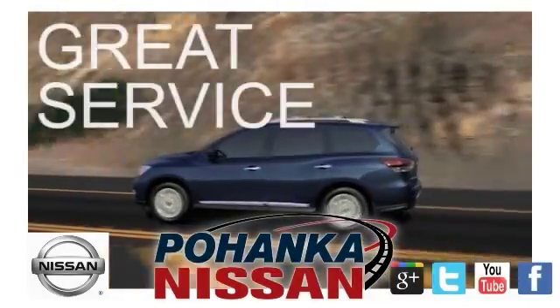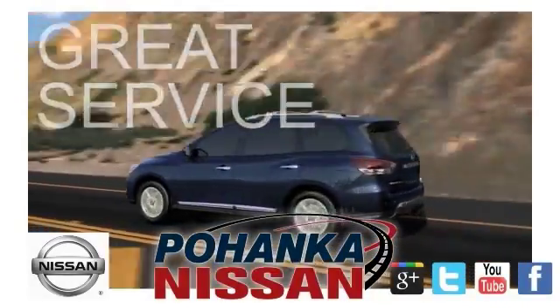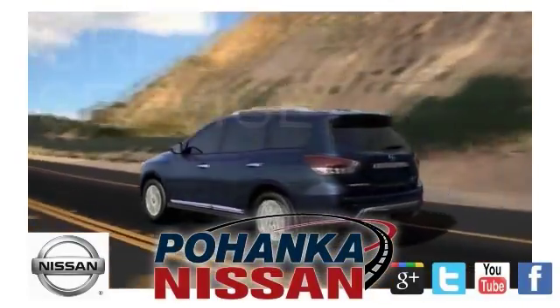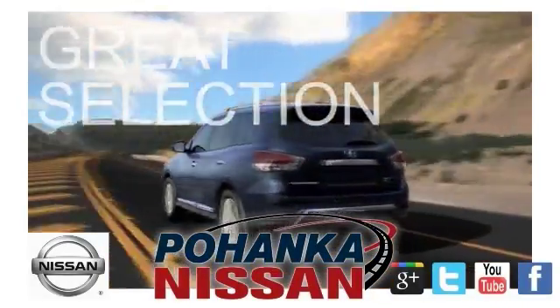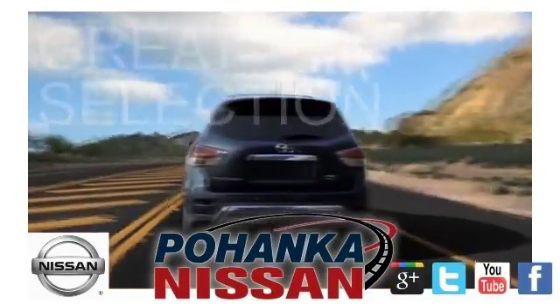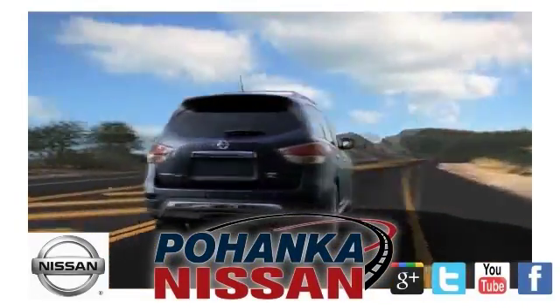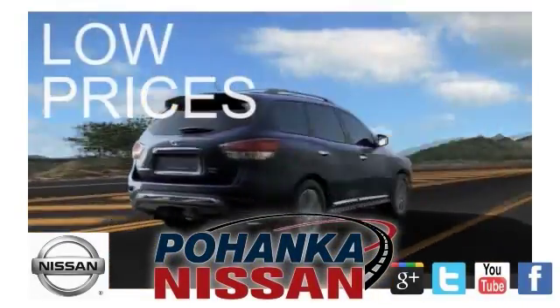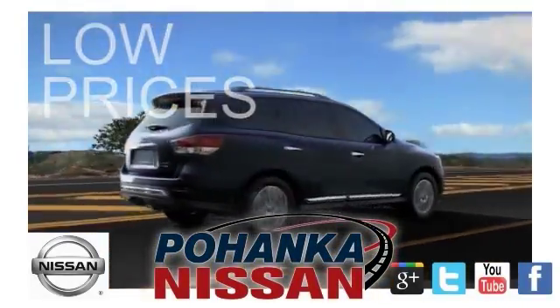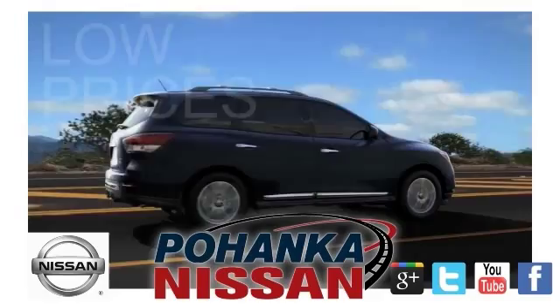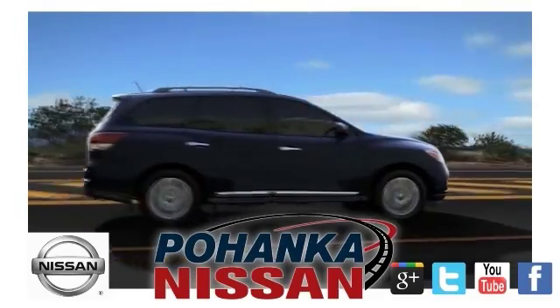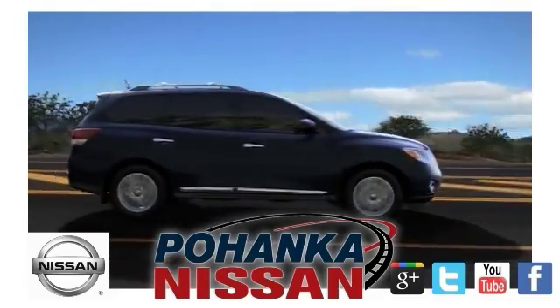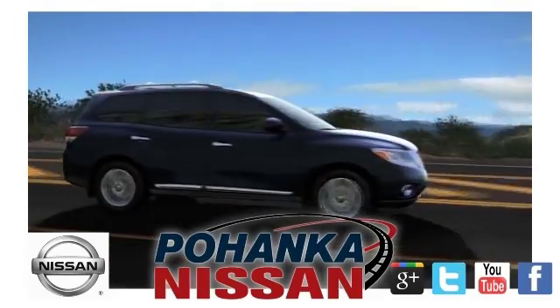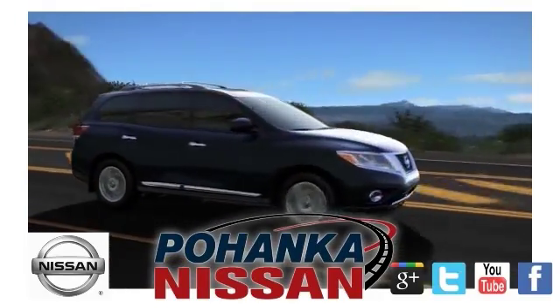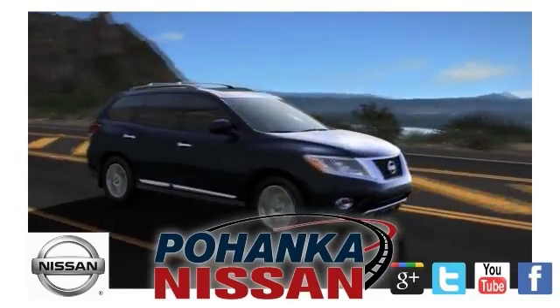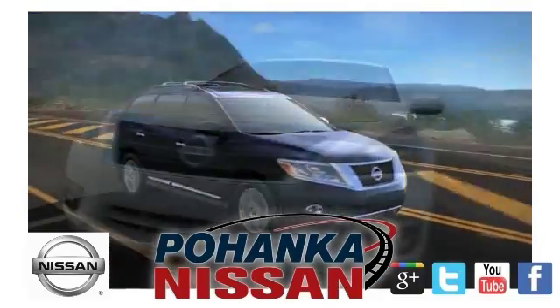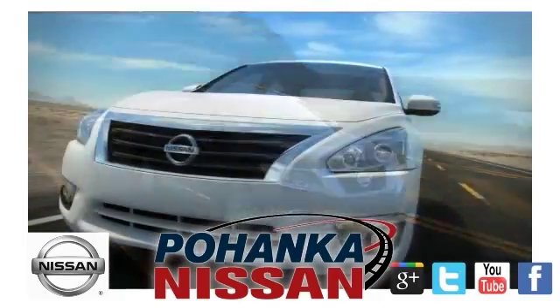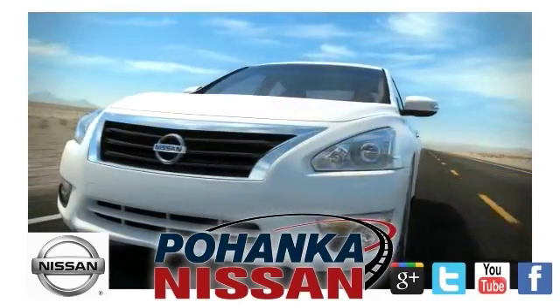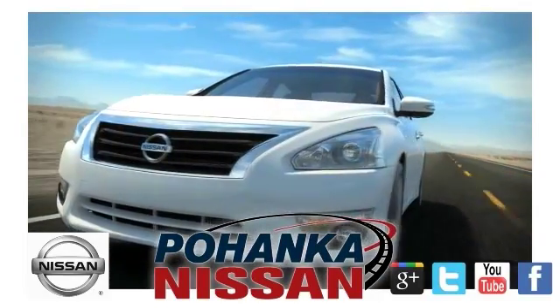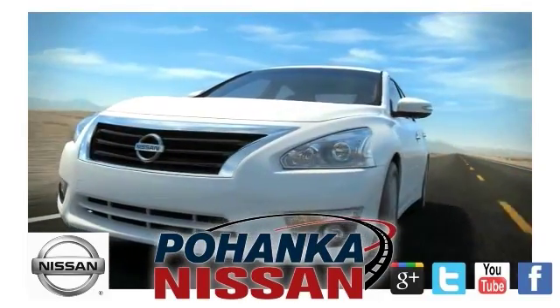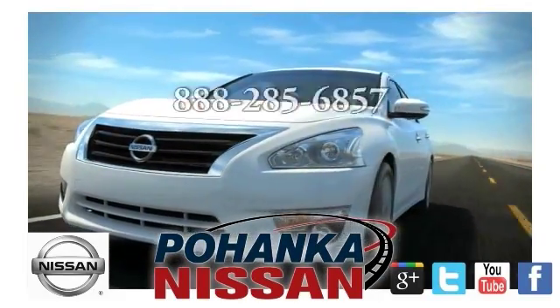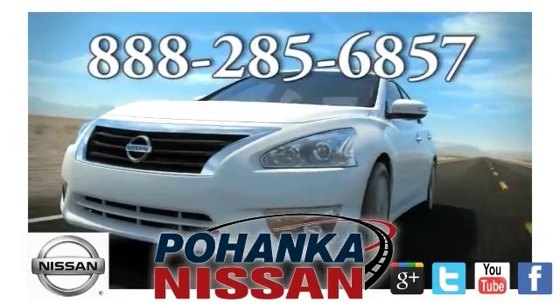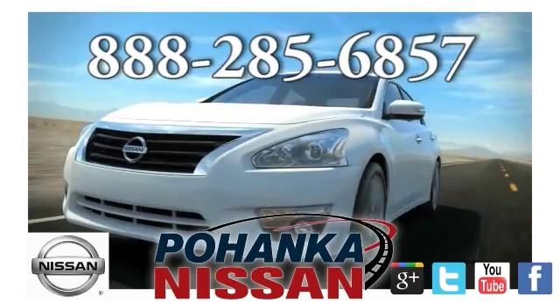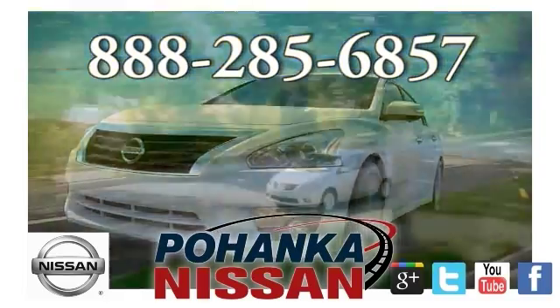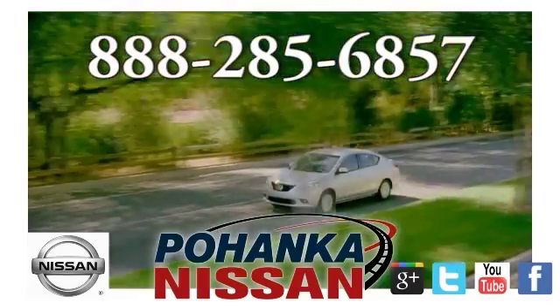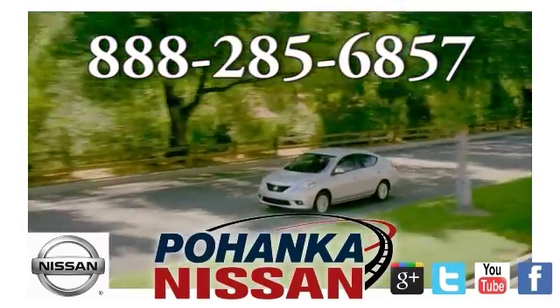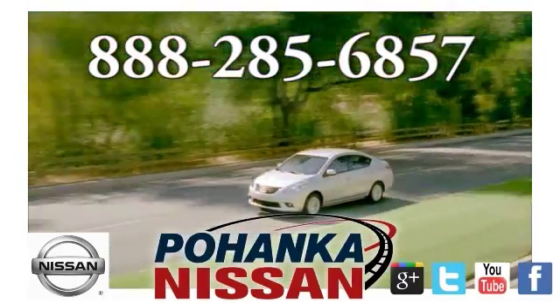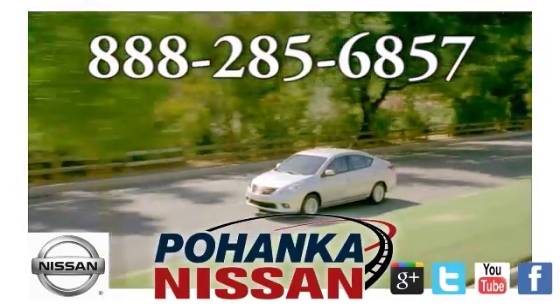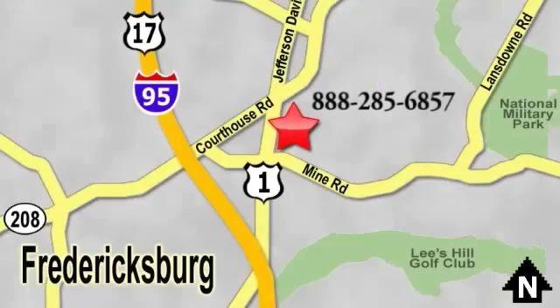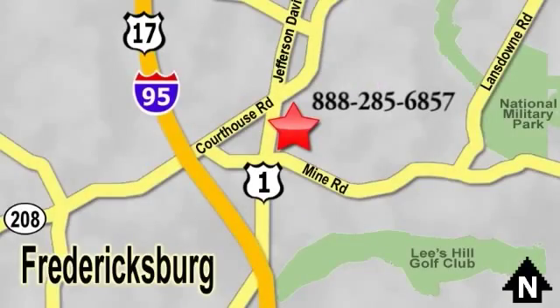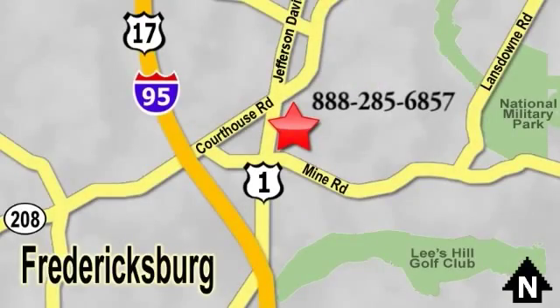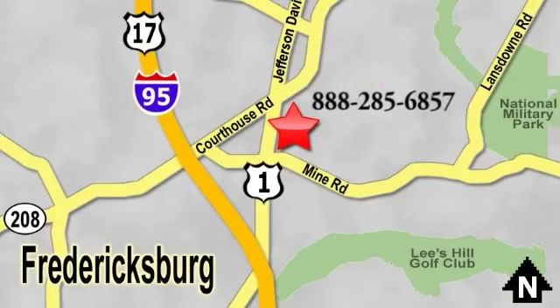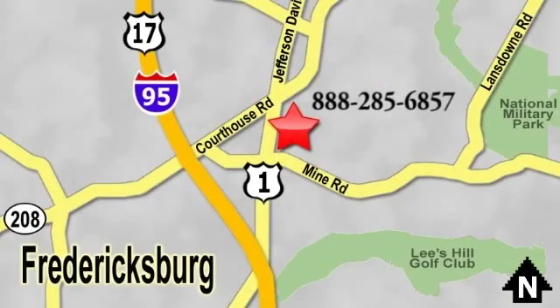Great service, great selection, and low prices. That's why Pohanka Nissan of Fredericksburg is the place to buy your next new Nissan. Call us now for more information on this vehicle or visit today. Located on Route 1 in Fredericksburg, Virginia.